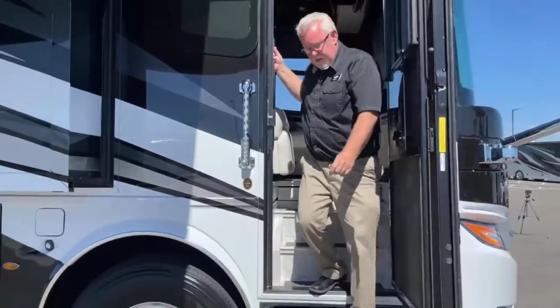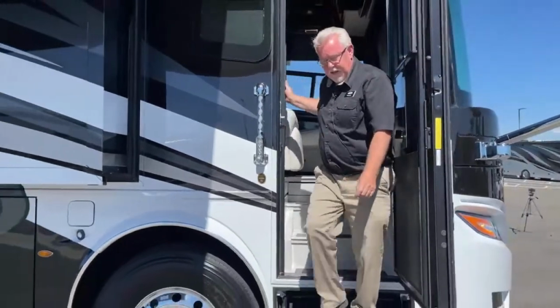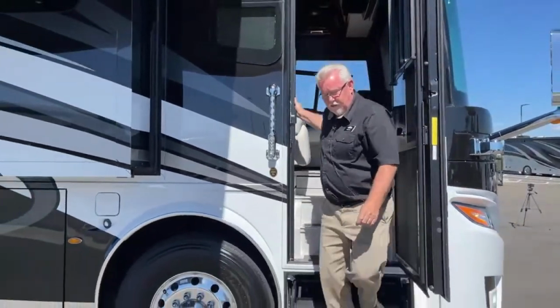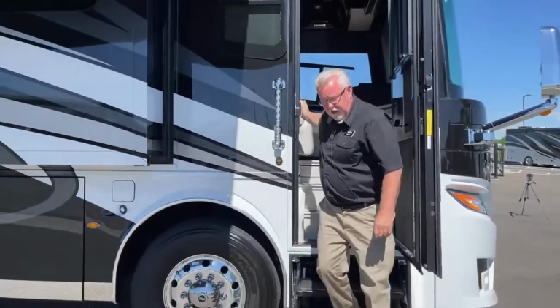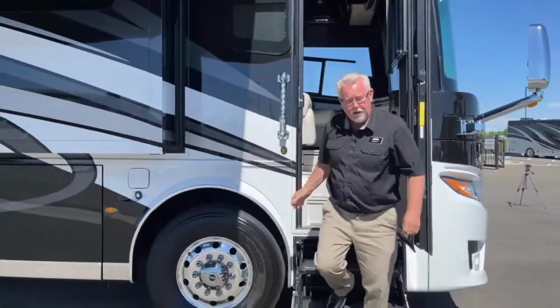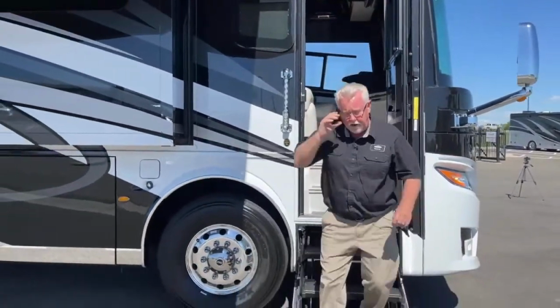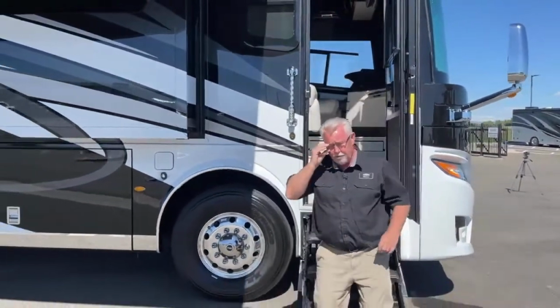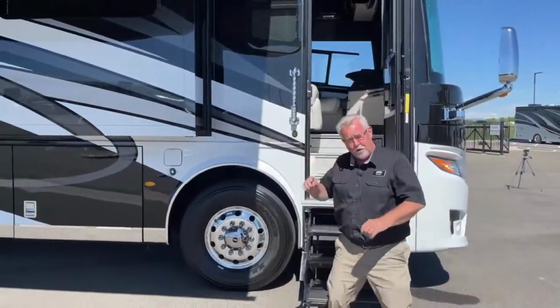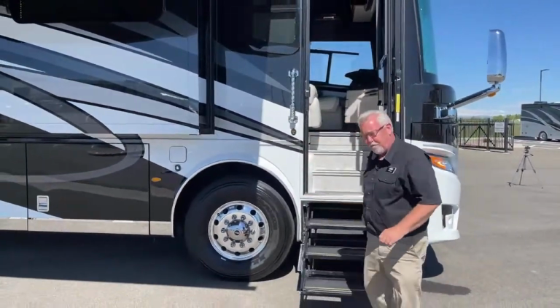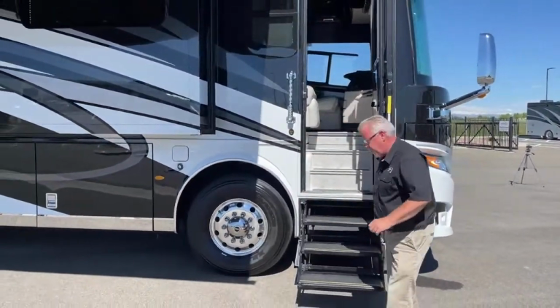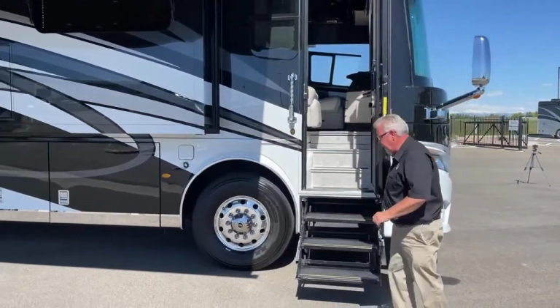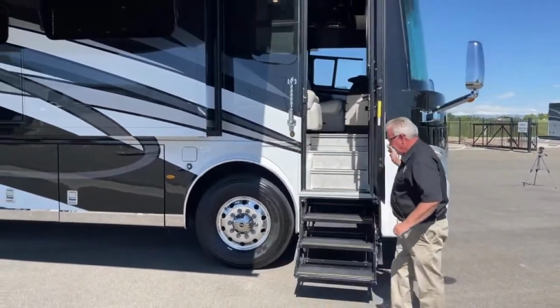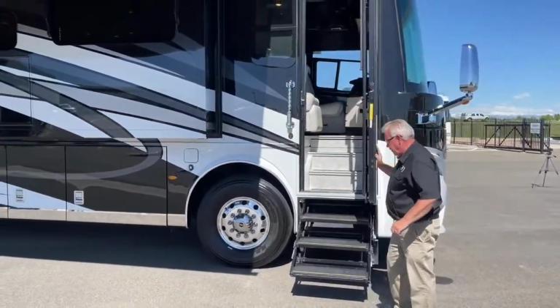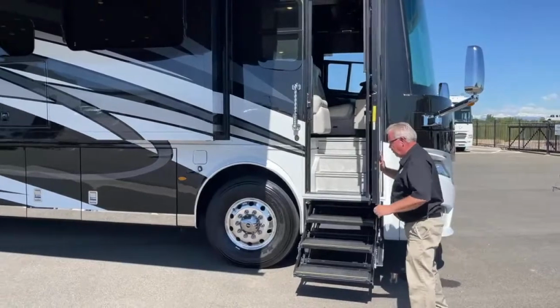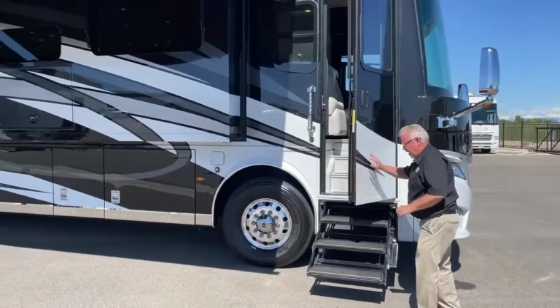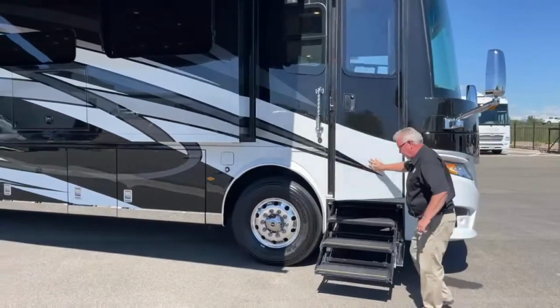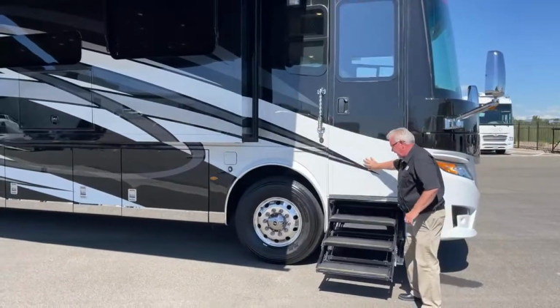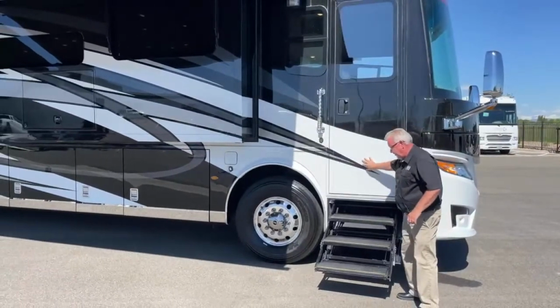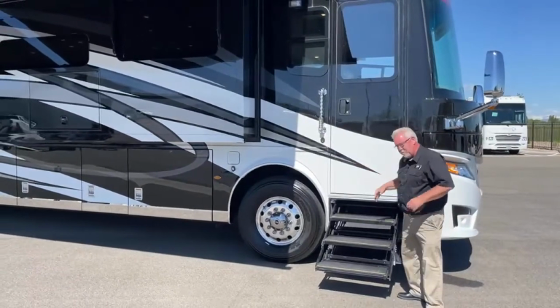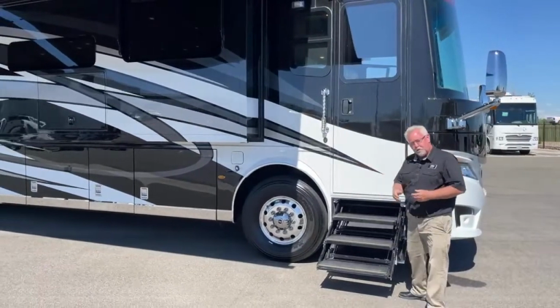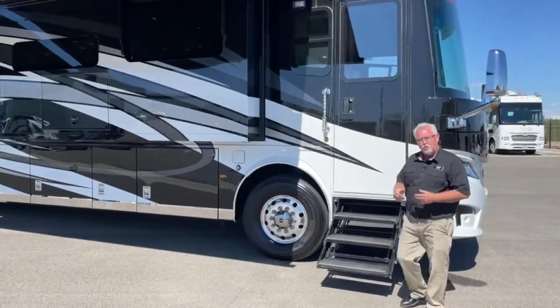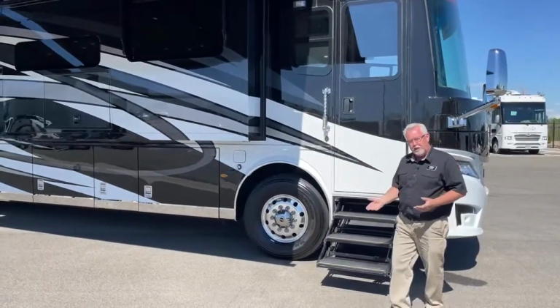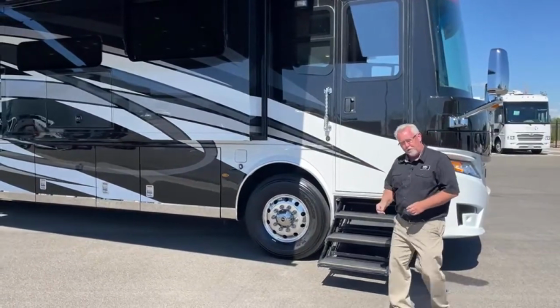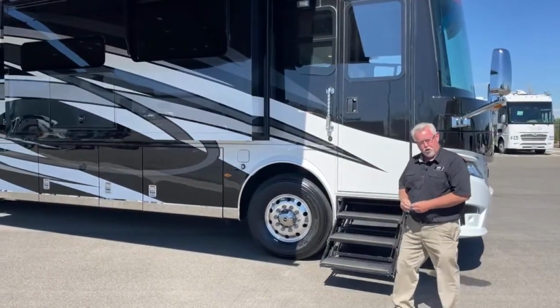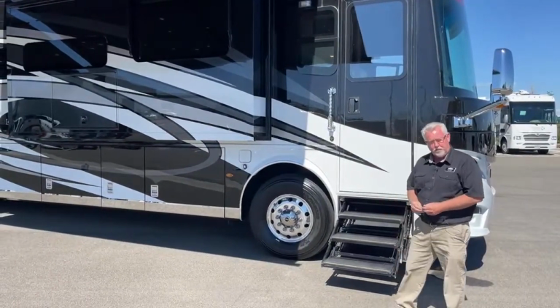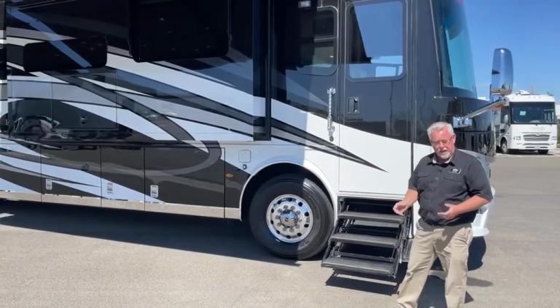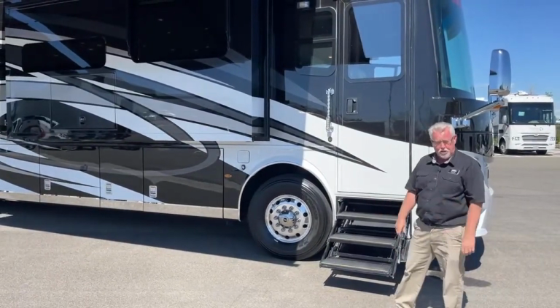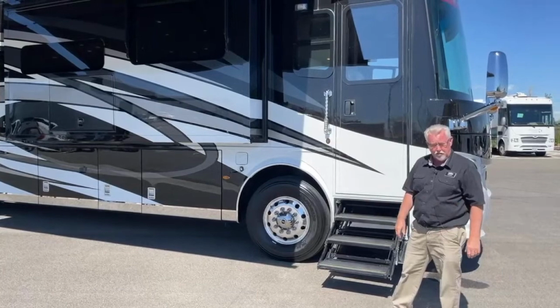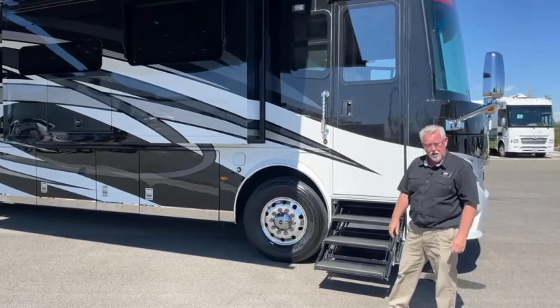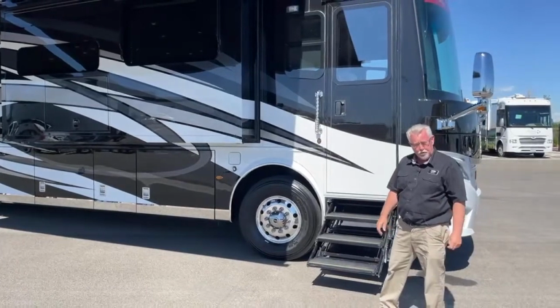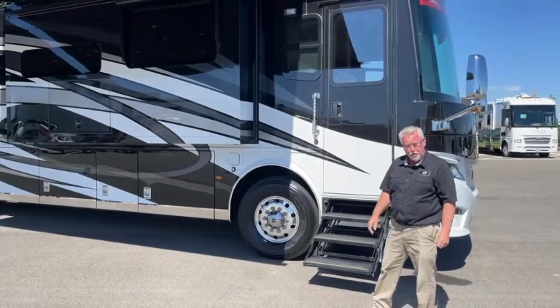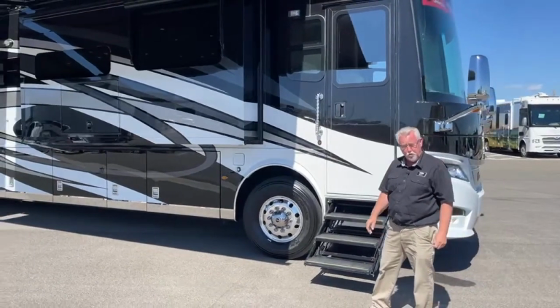Again, this is a London Air 4543 on a Spartan chassis. They are built exclusively on a Spartan K3 chassis for 2021.